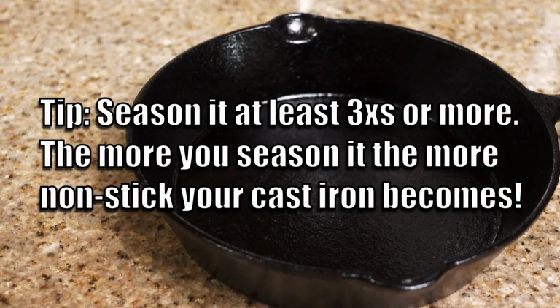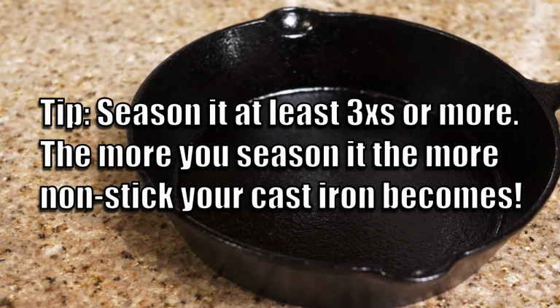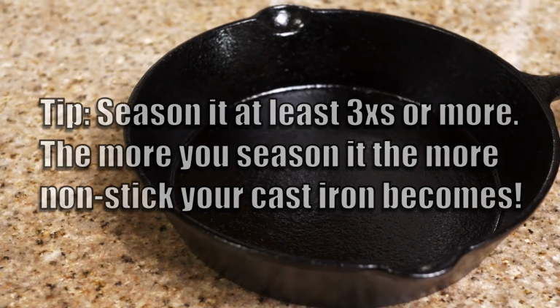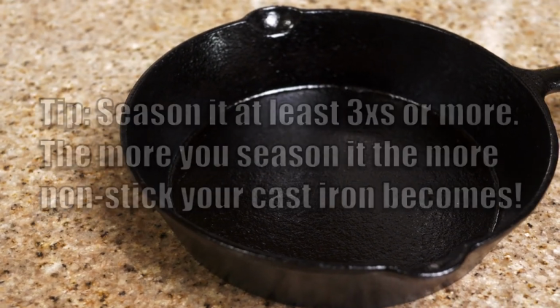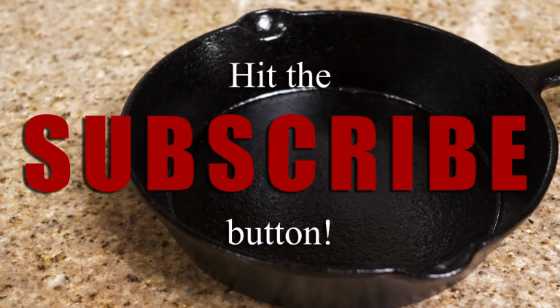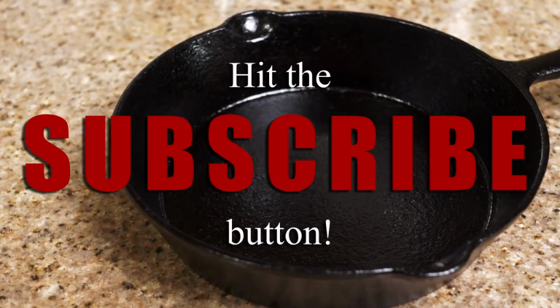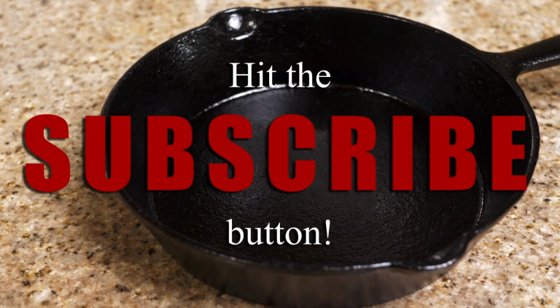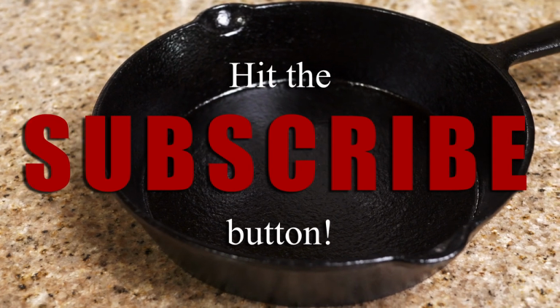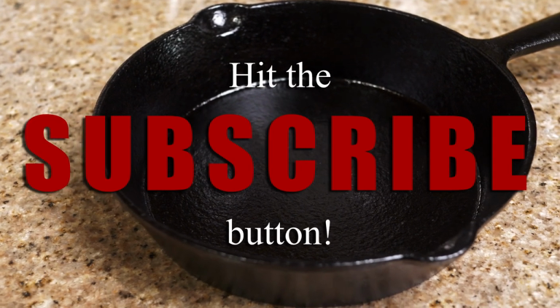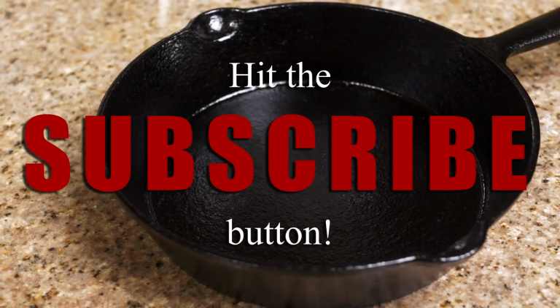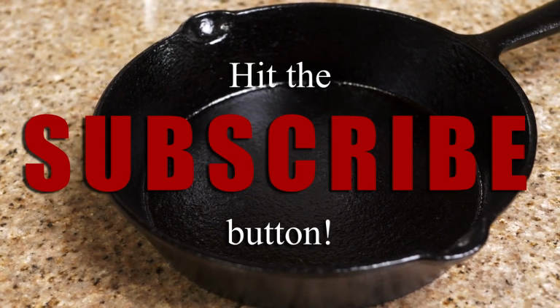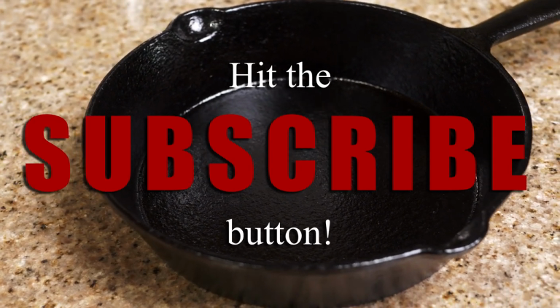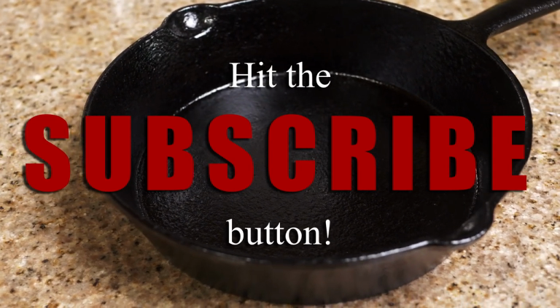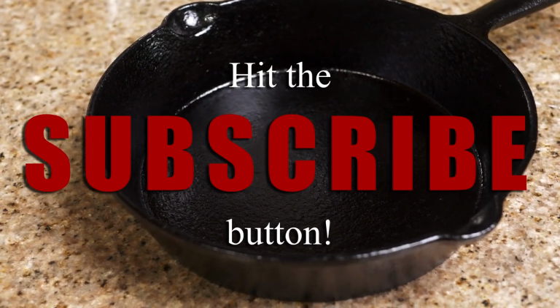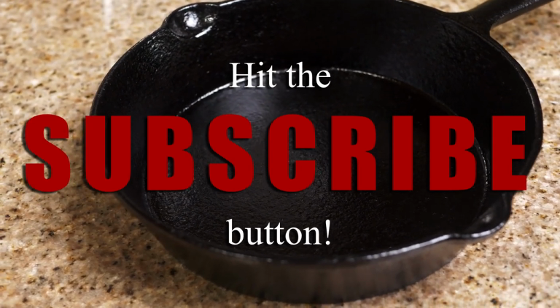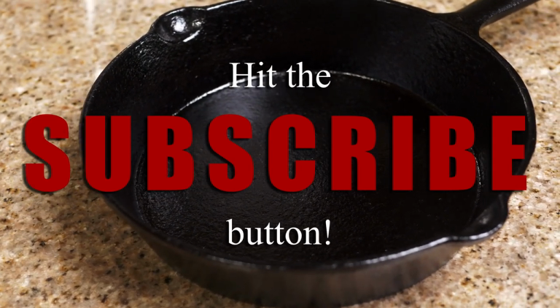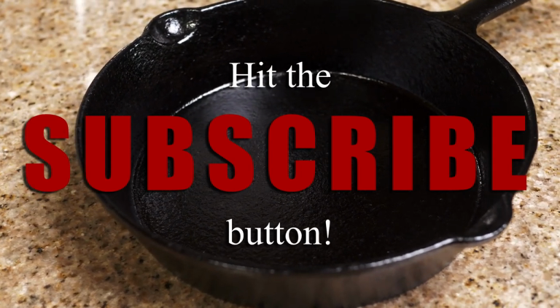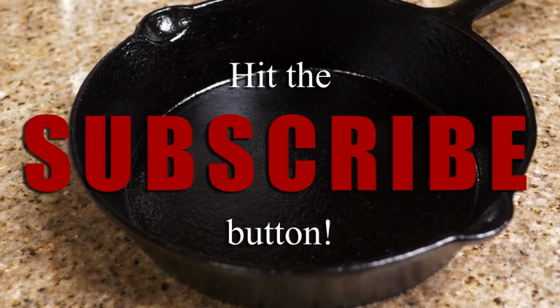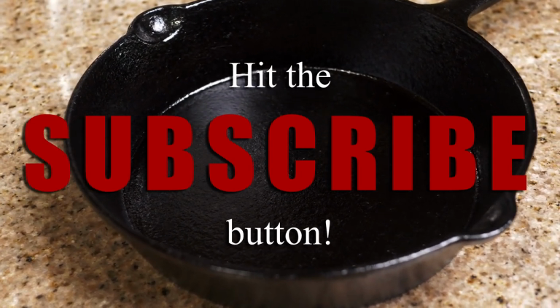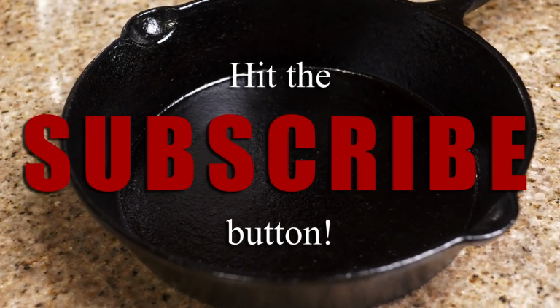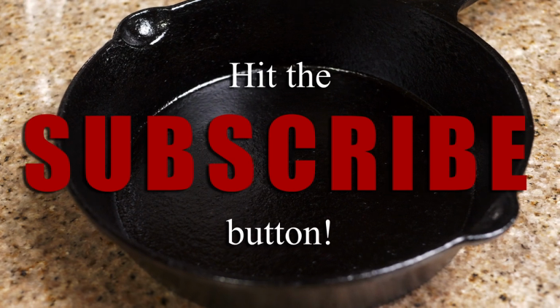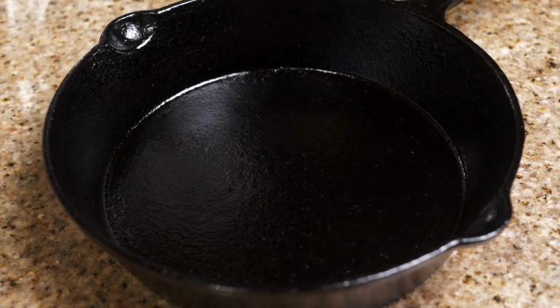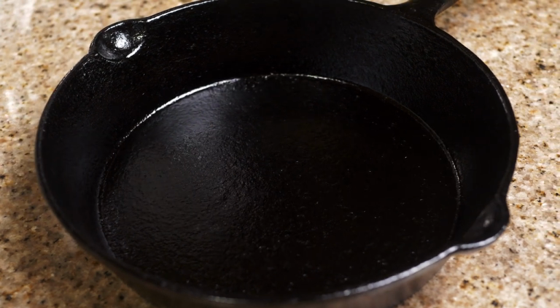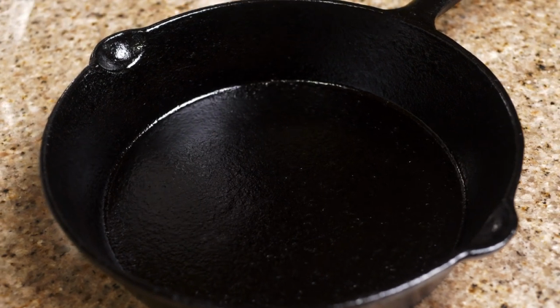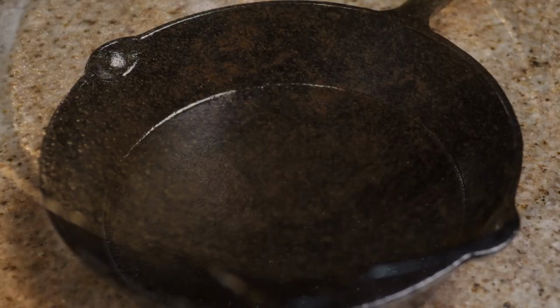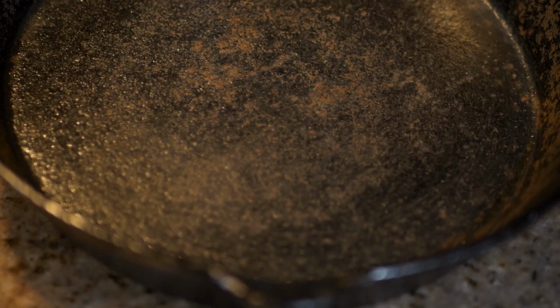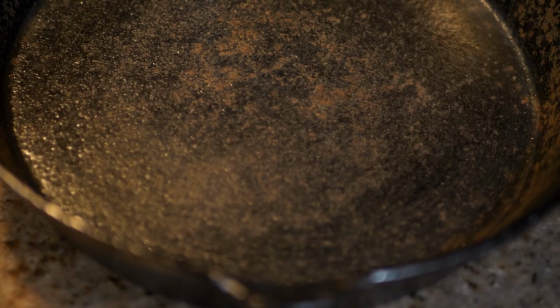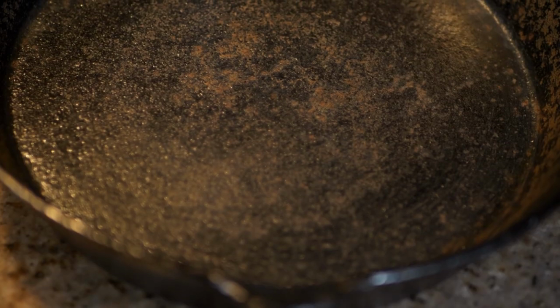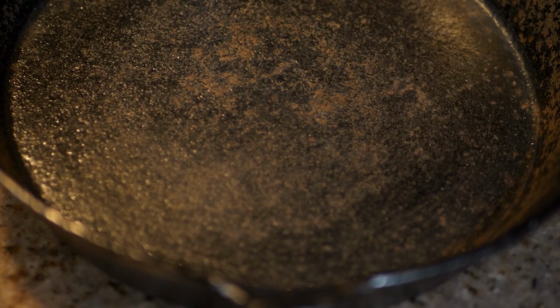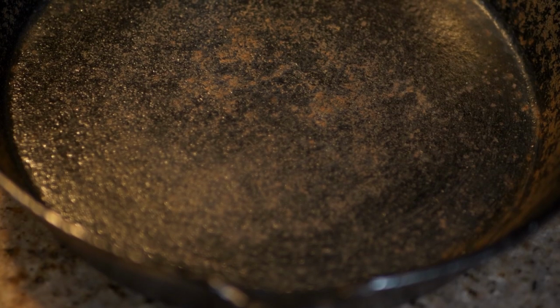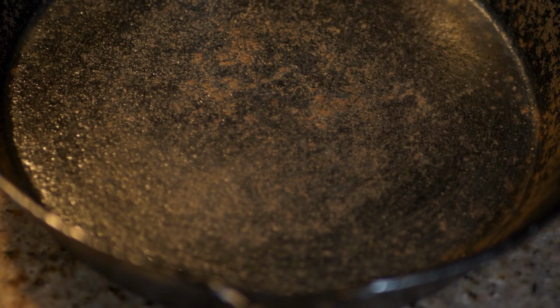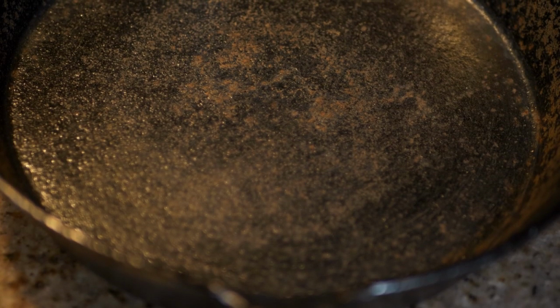That's it. If you're new to the channel or you learned something, hit that subscribe button so you never miss another video from me. Take it easy.